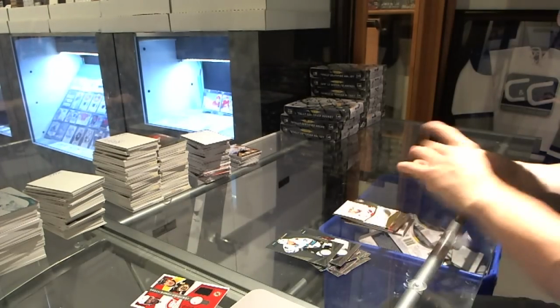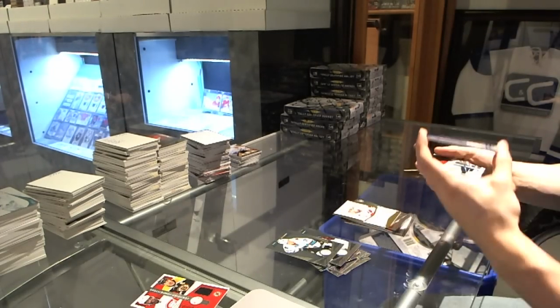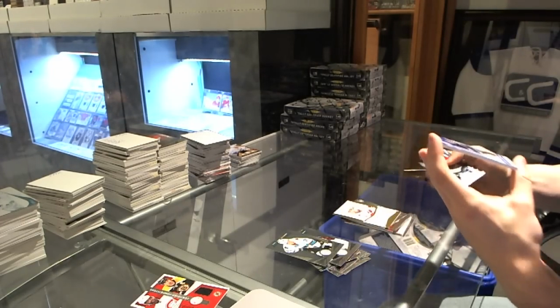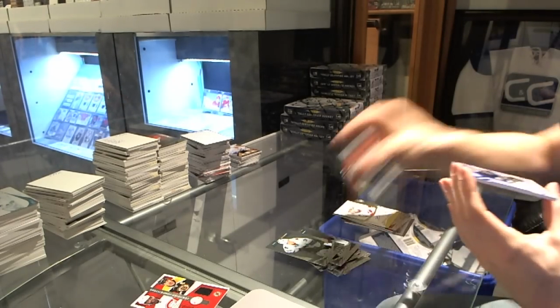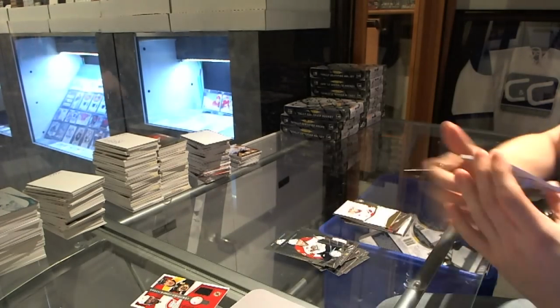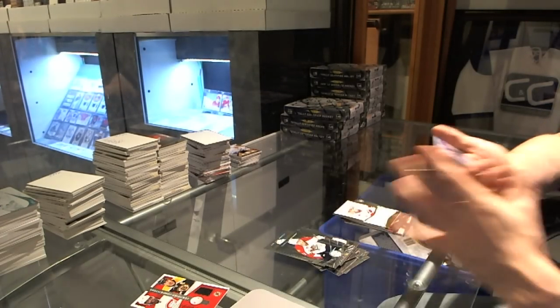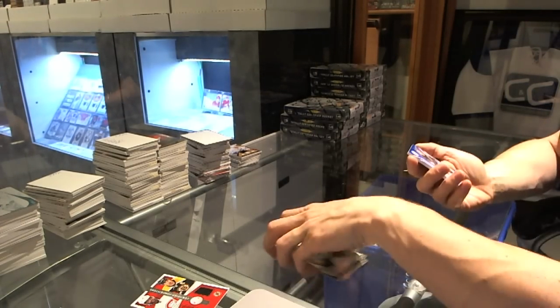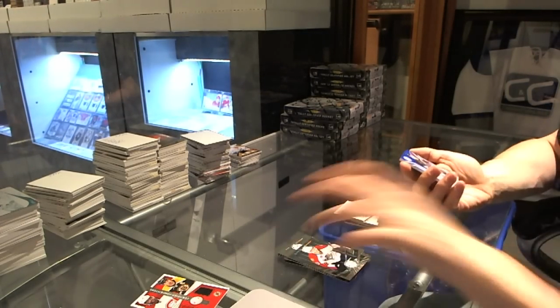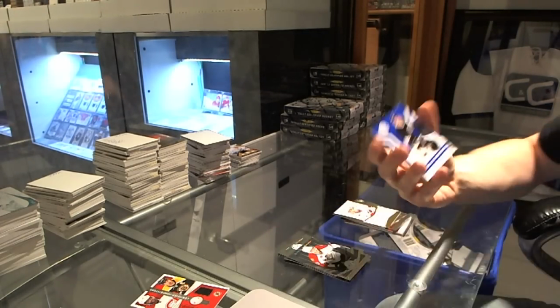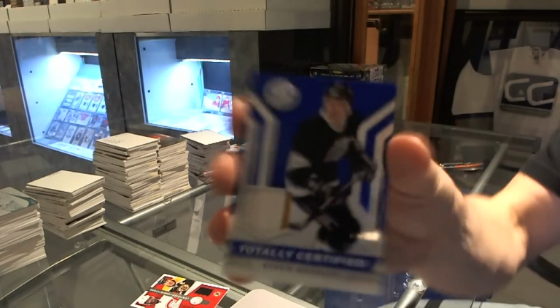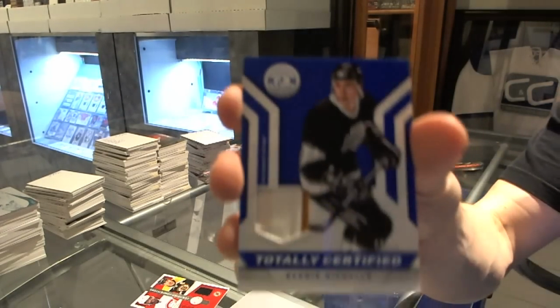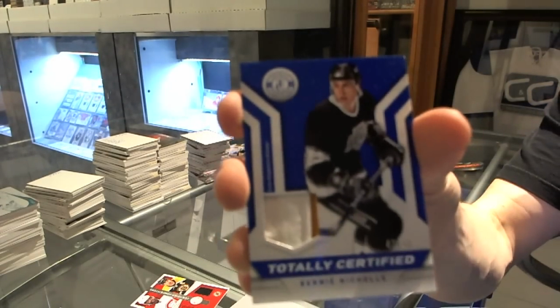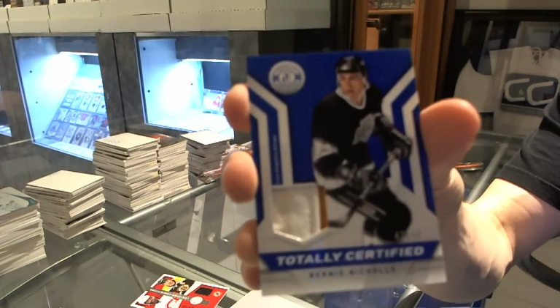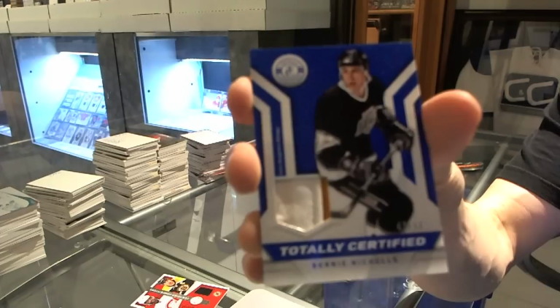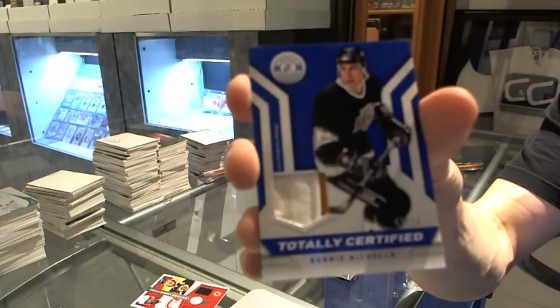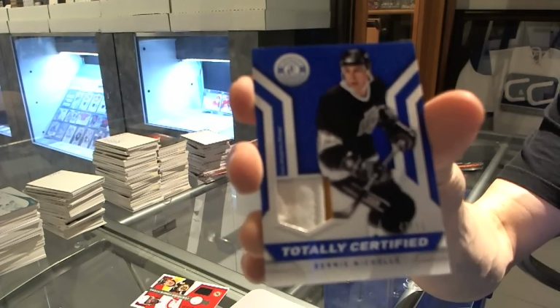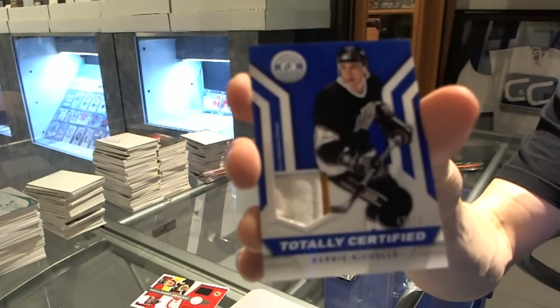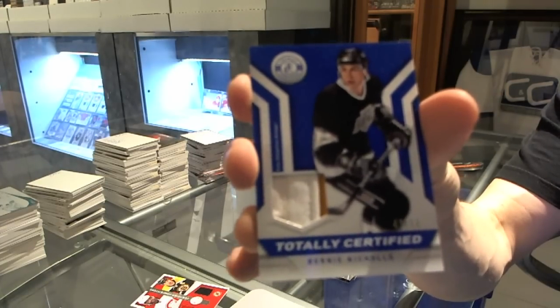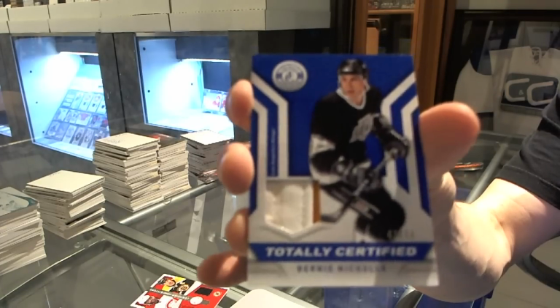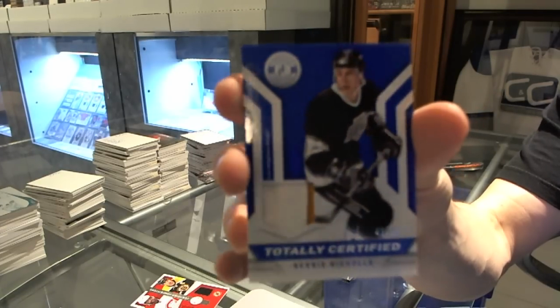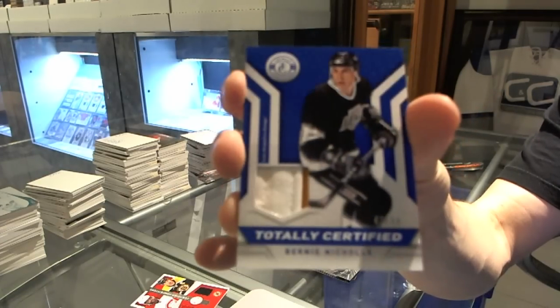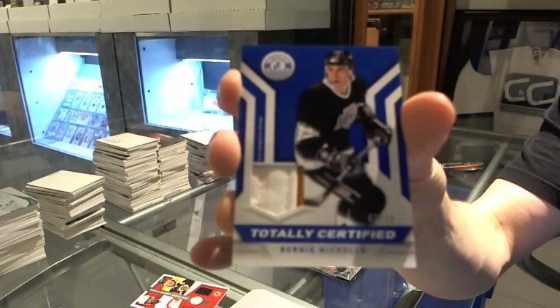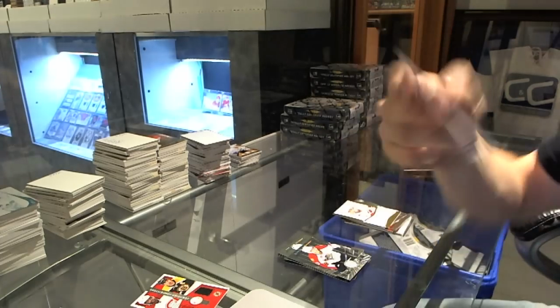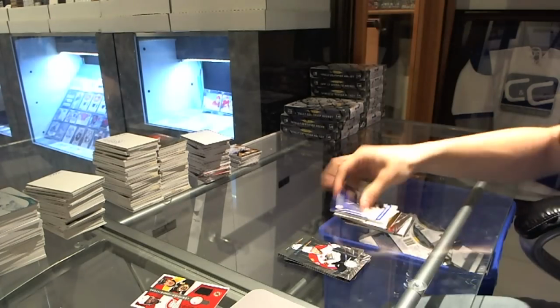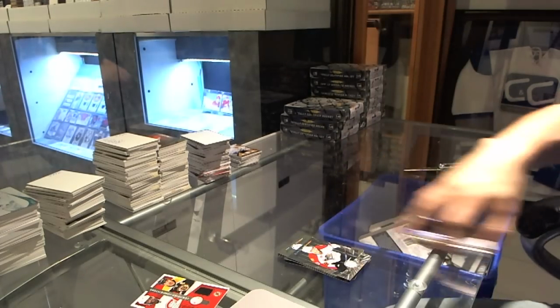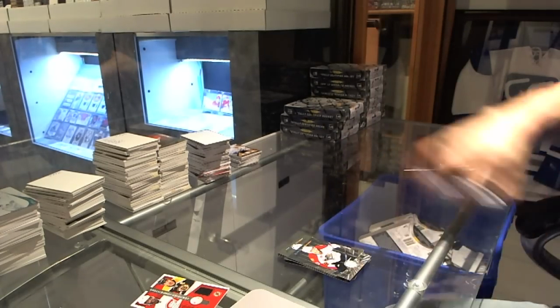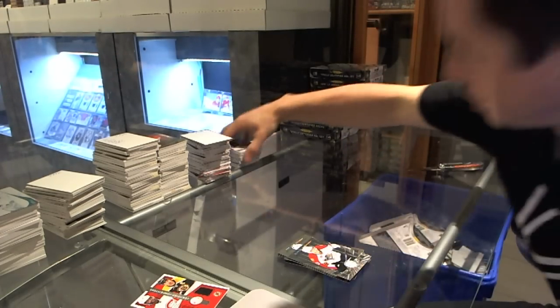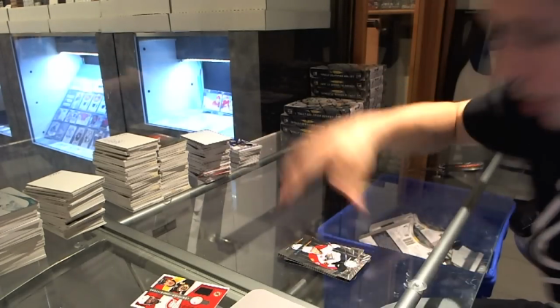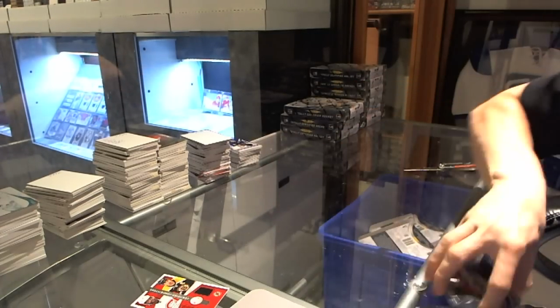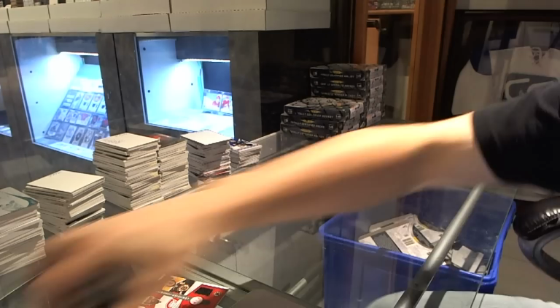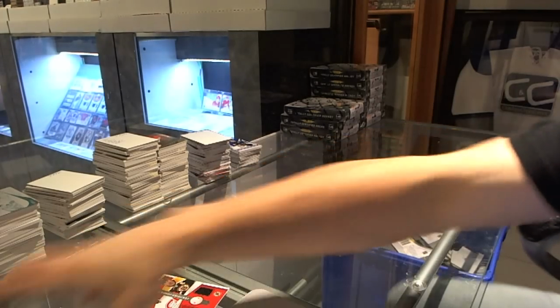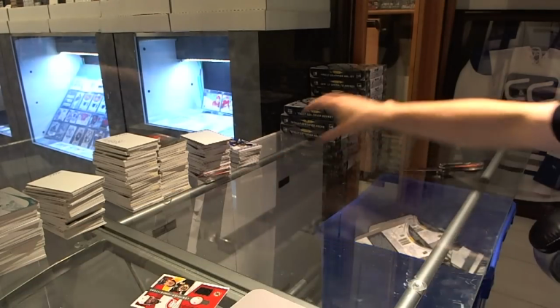And a two-color jersey prime, number 43 of 50 for the LA Kings, Bernie Nichols. Alright, box four.